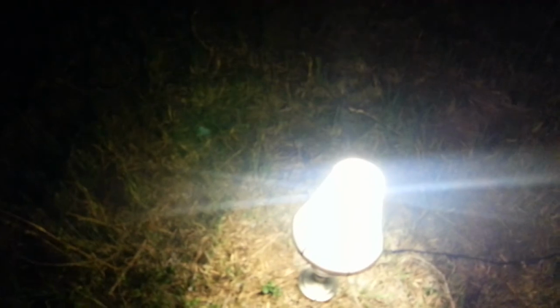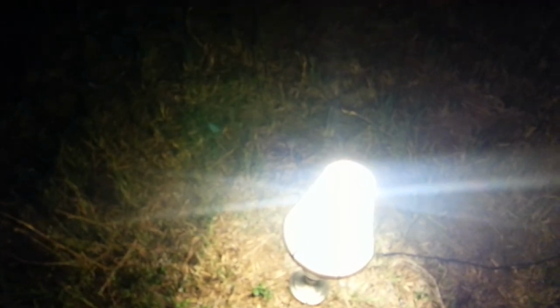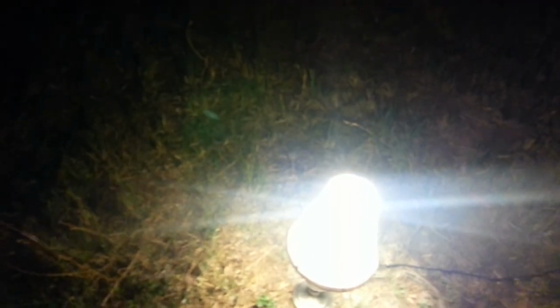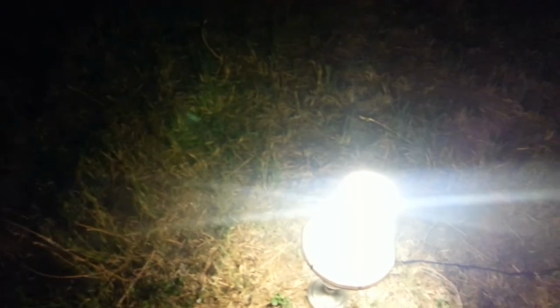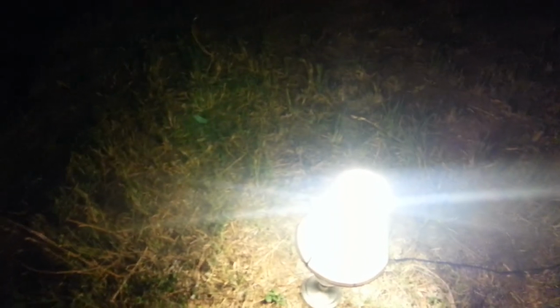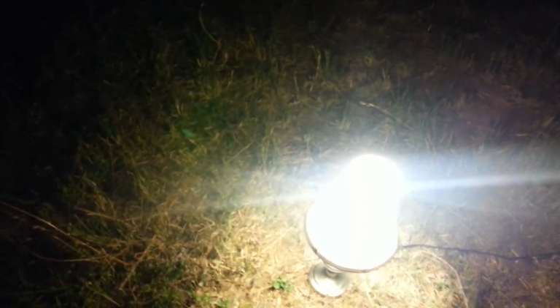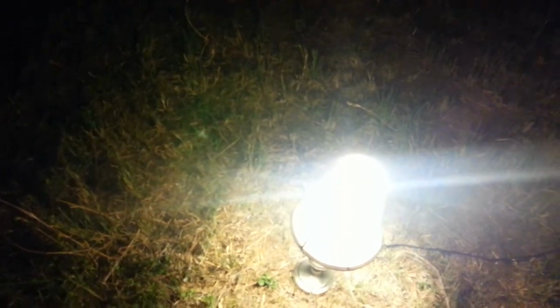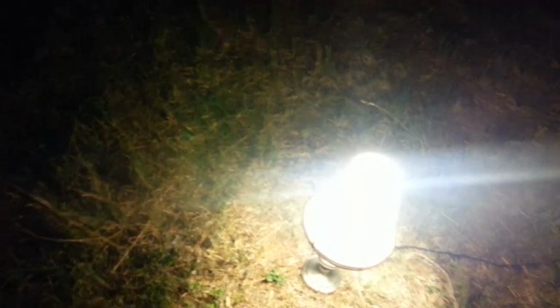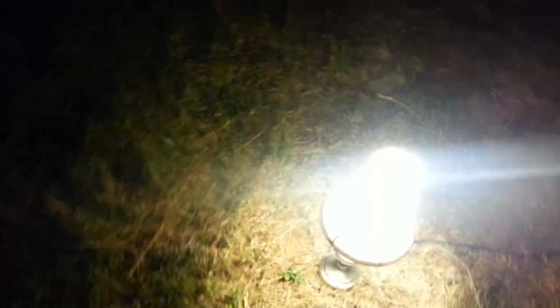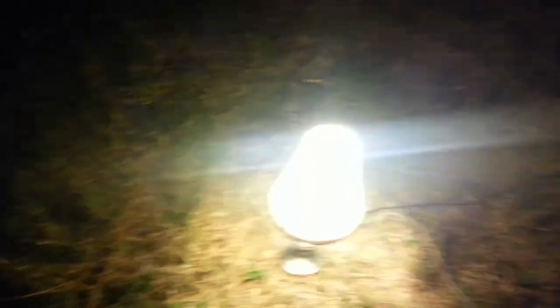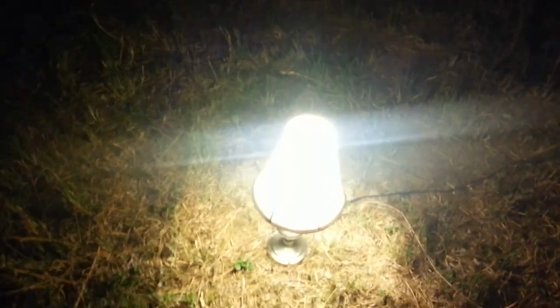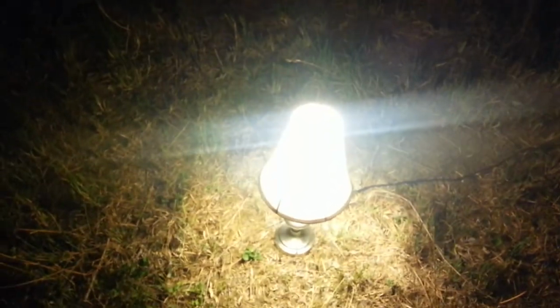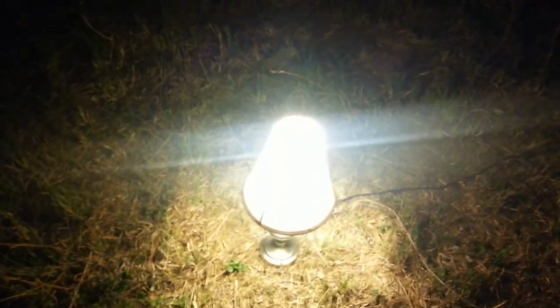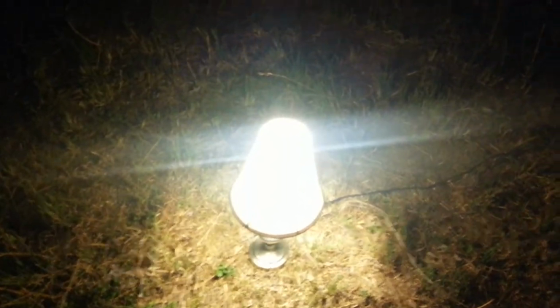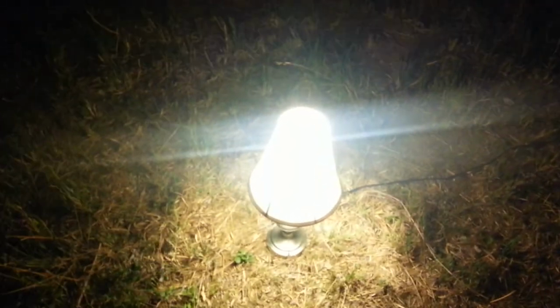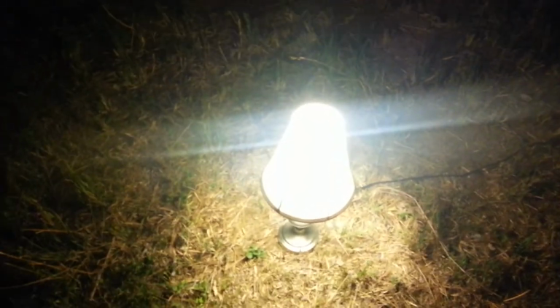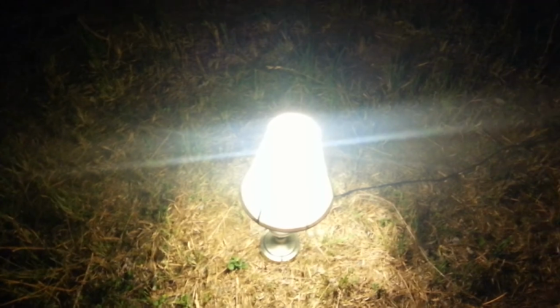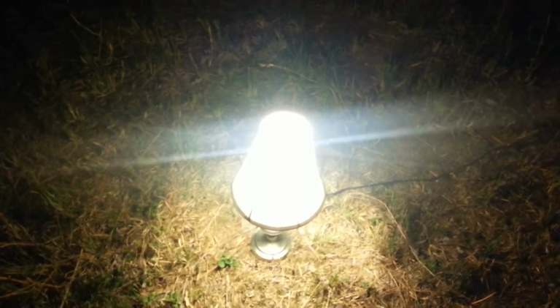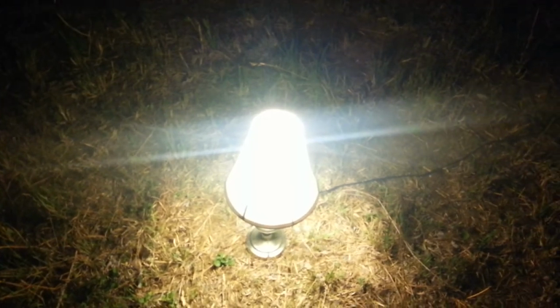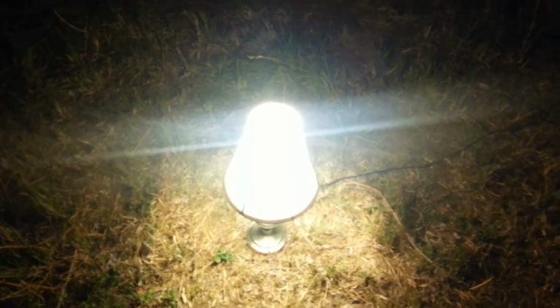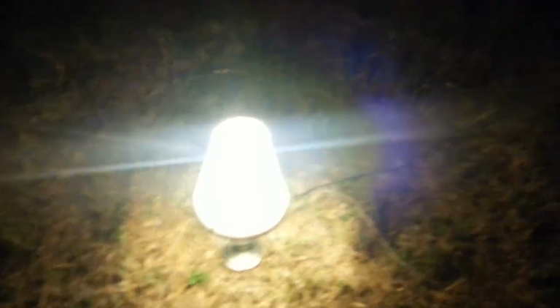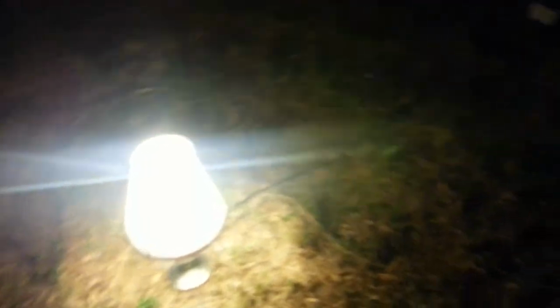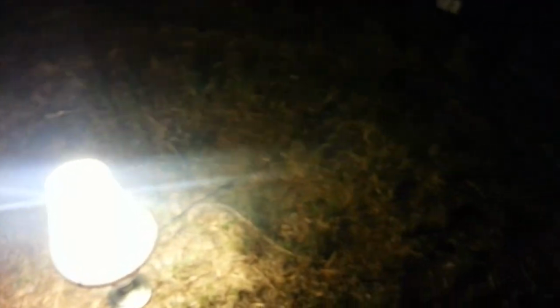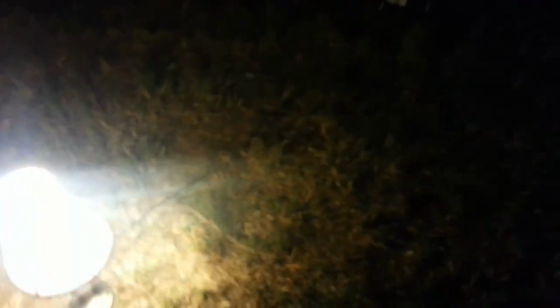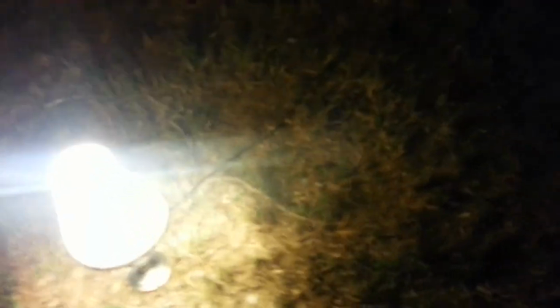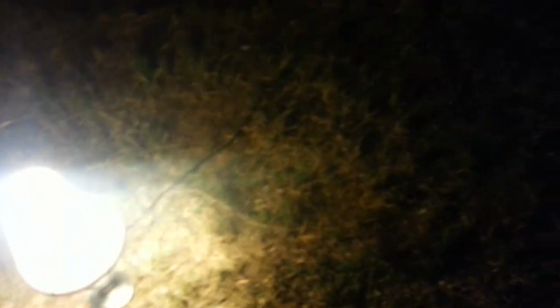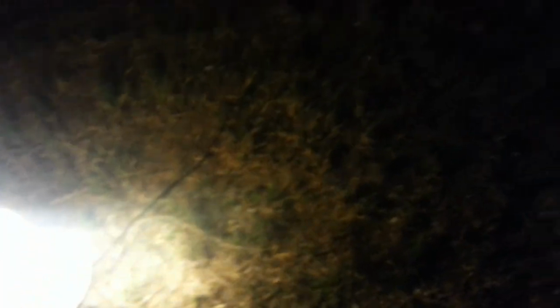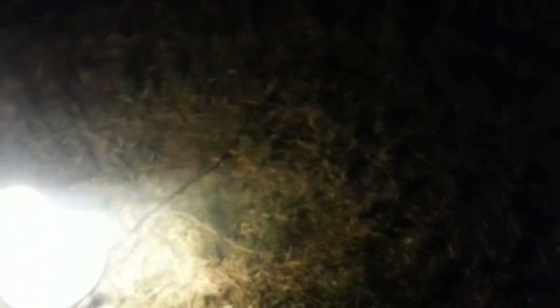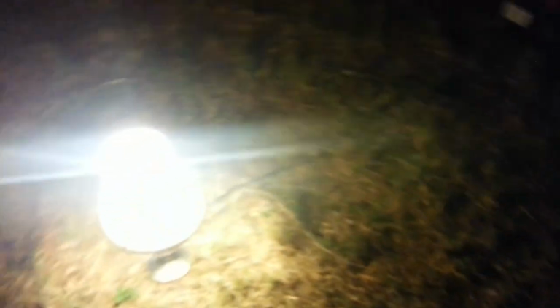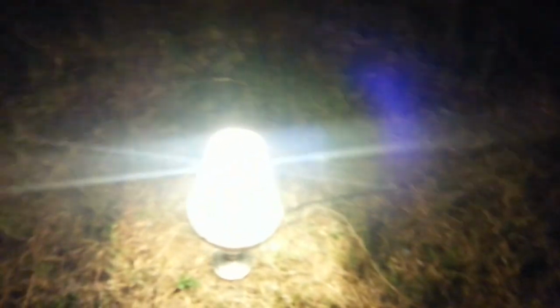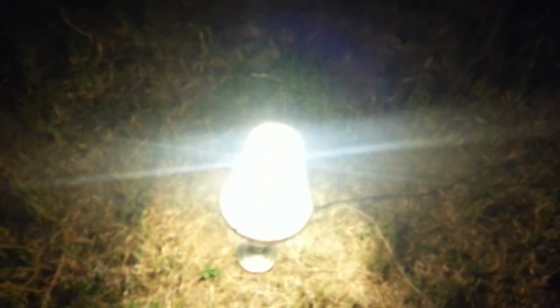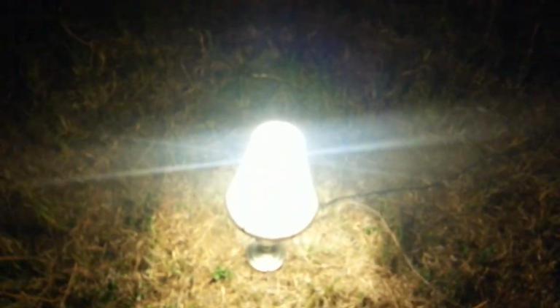I should start doing this in more public places at night, just randomly turn the lamp on. Alright, thank you guys for watching.